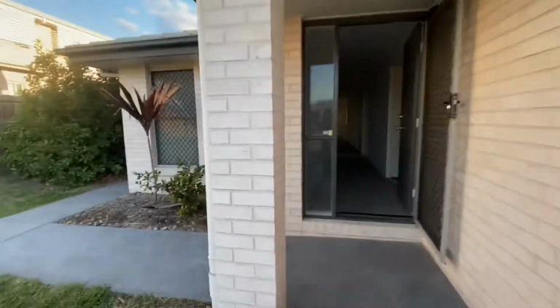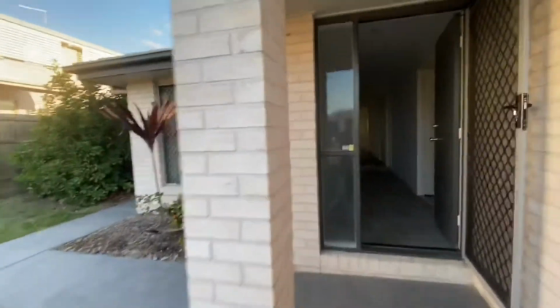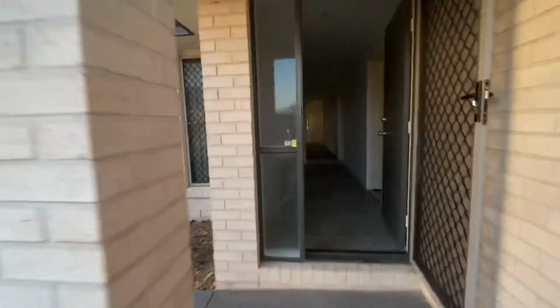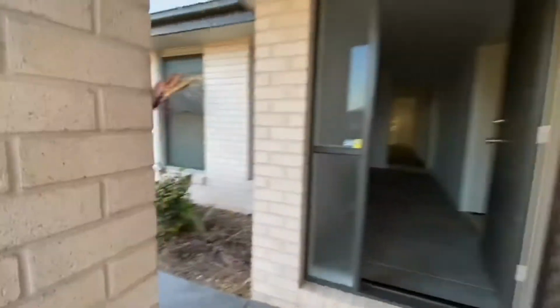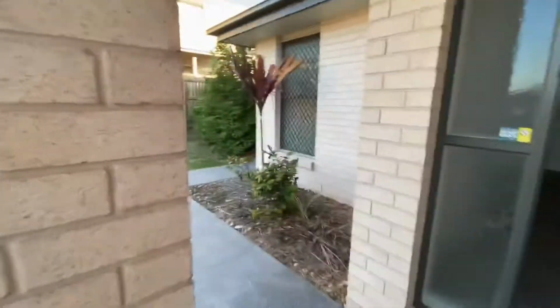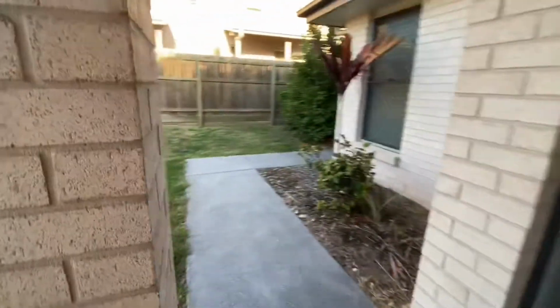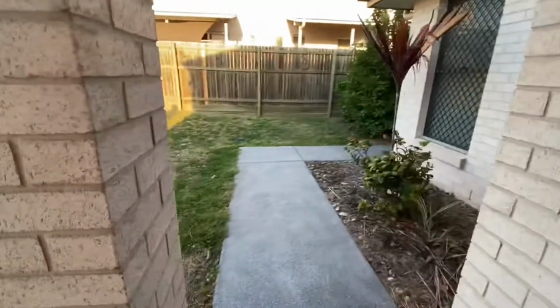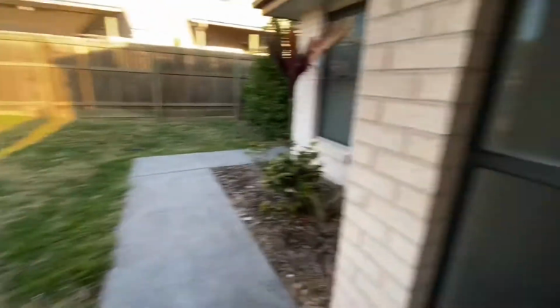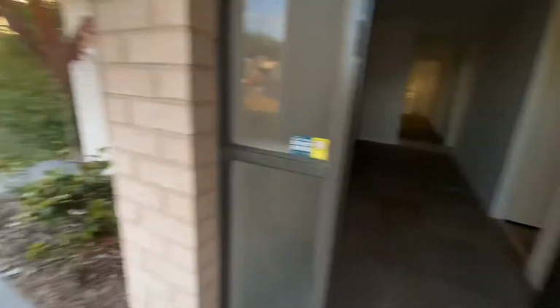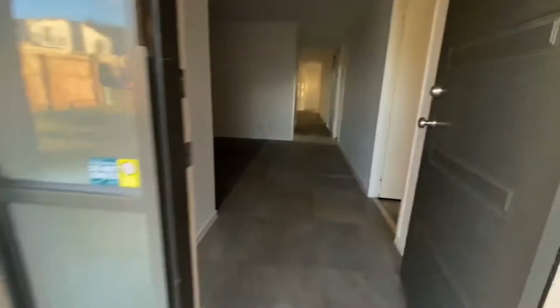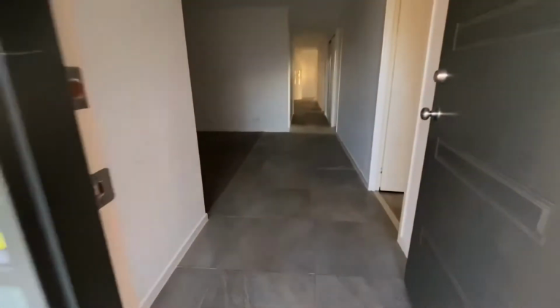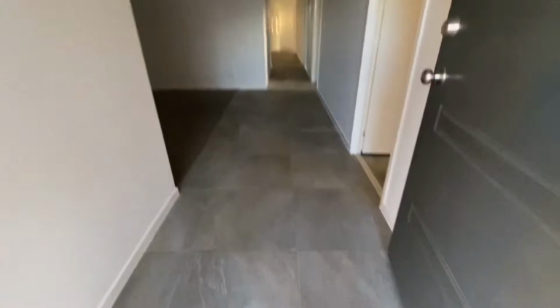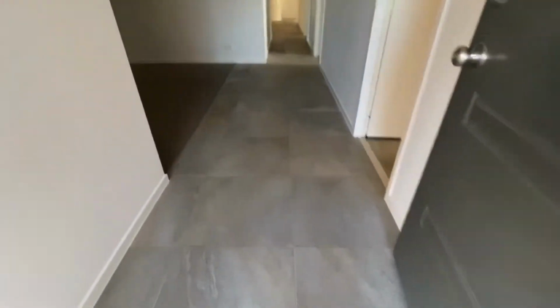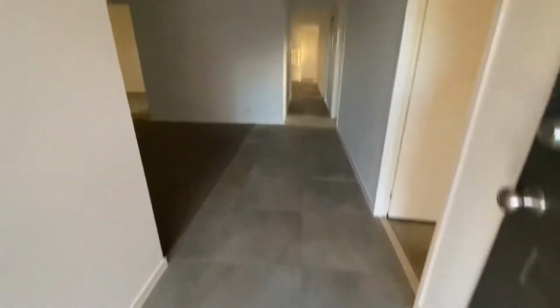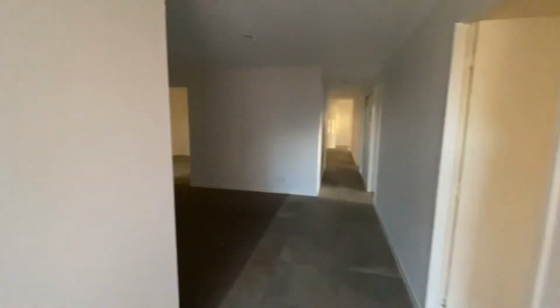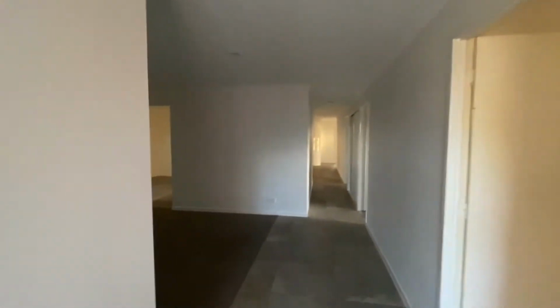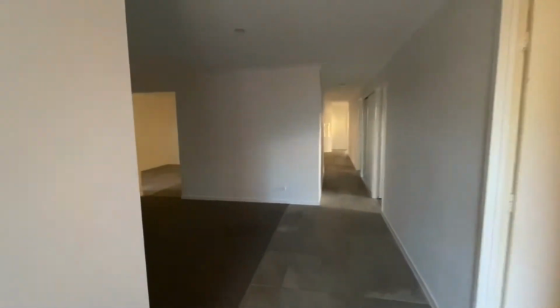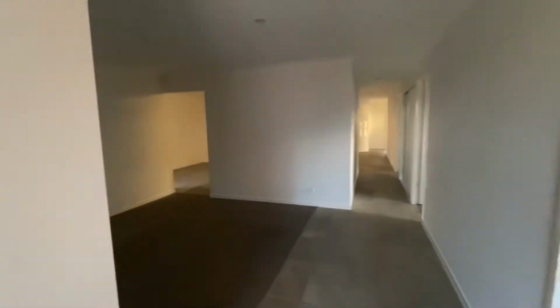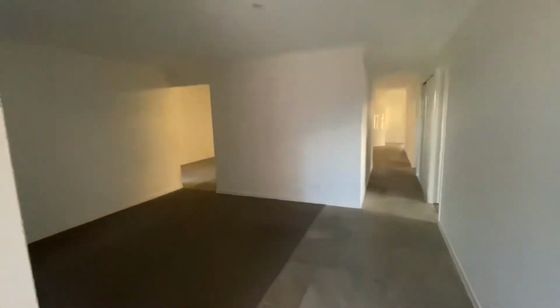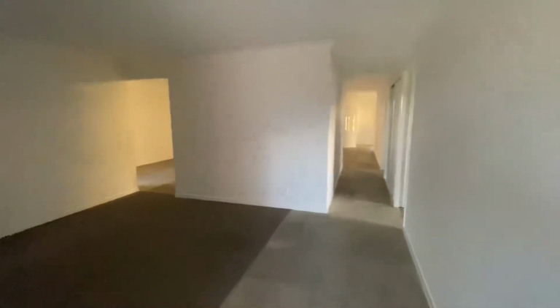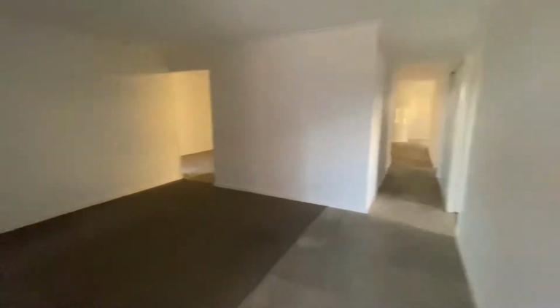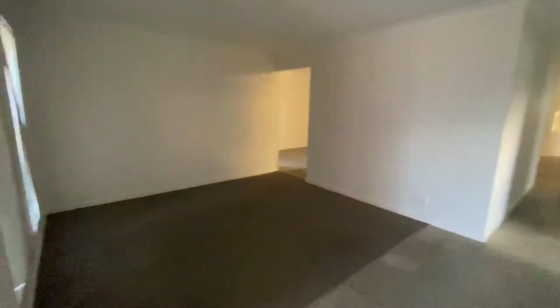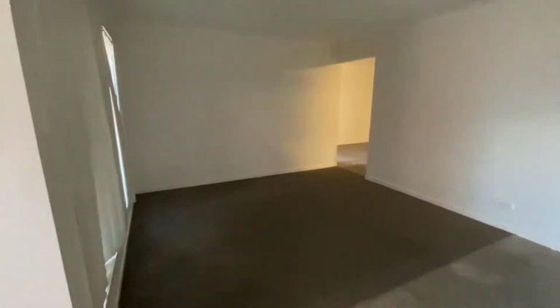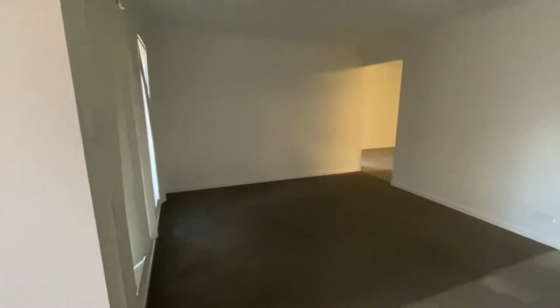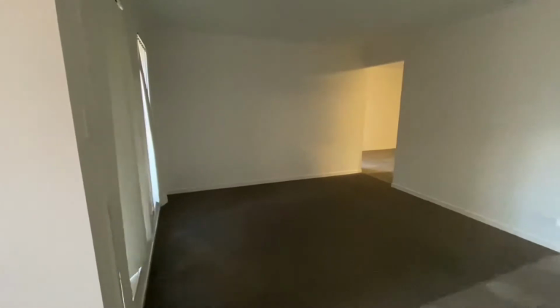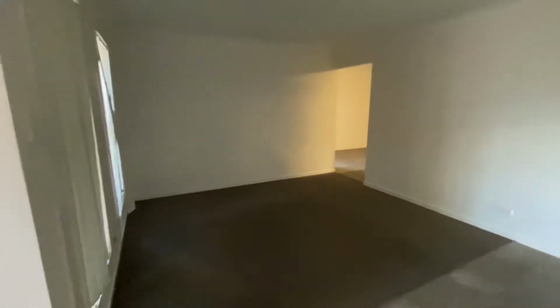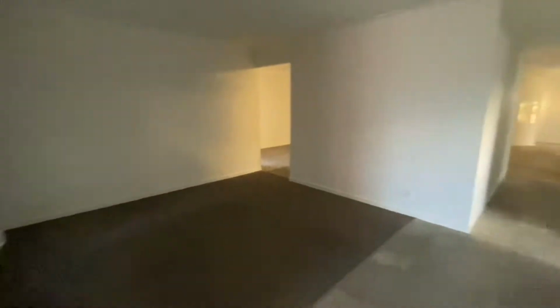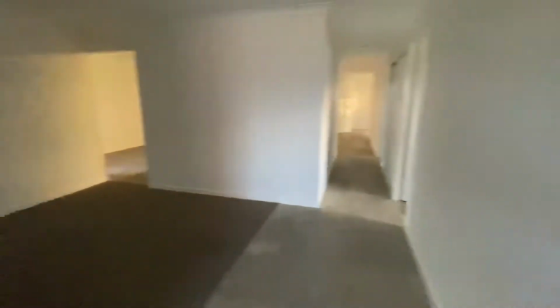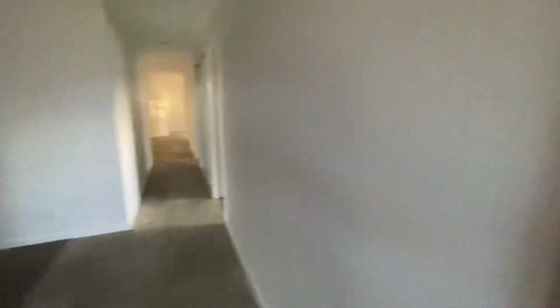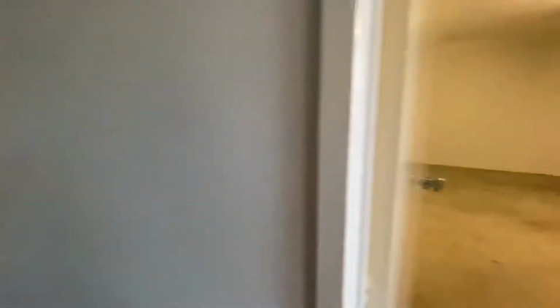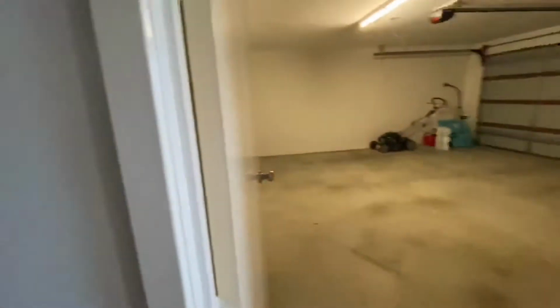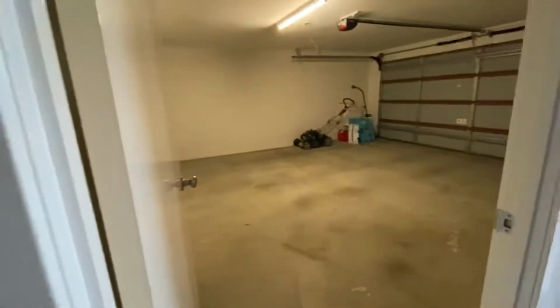Concrete paths all the way around this particular home. Inside, tiled floor through most of the living areas, and this is our carpeted lounge room — plus a big double garage.